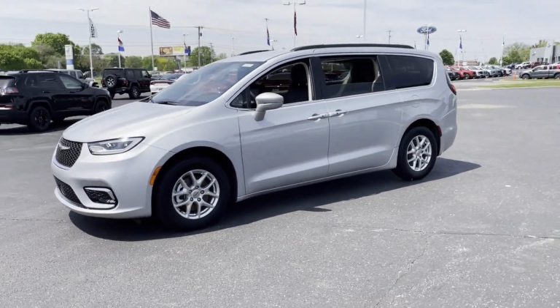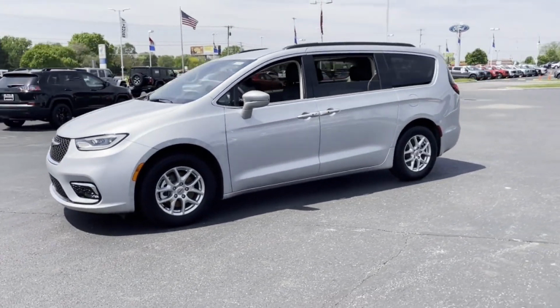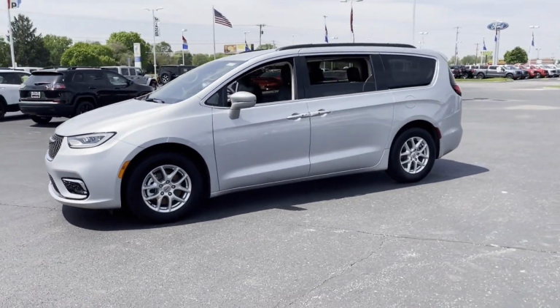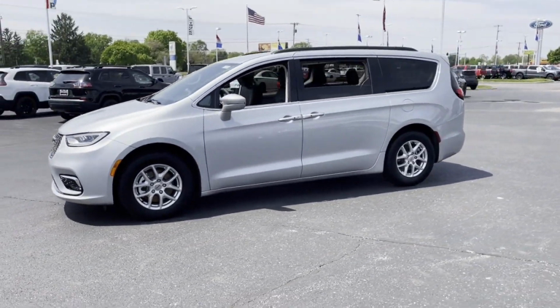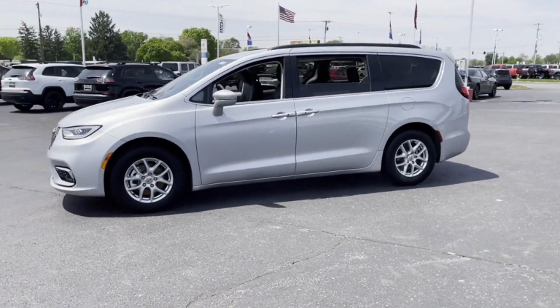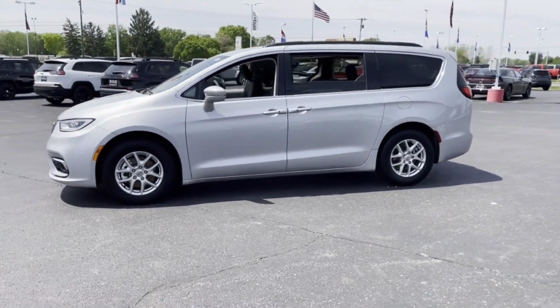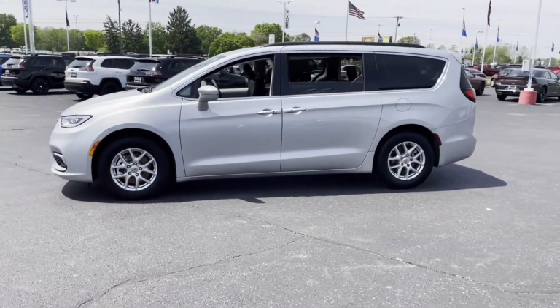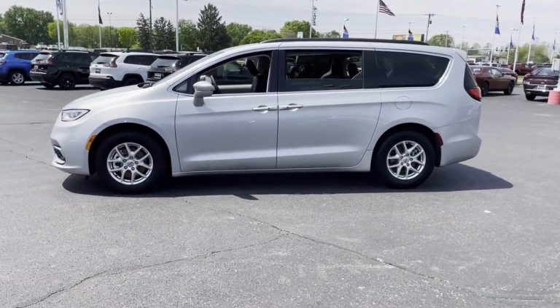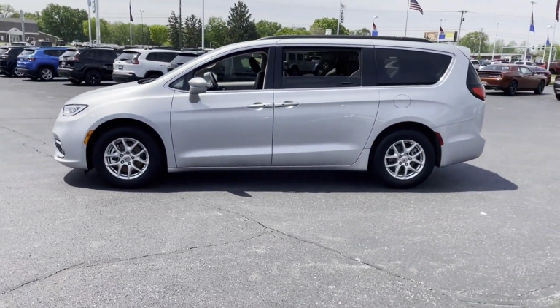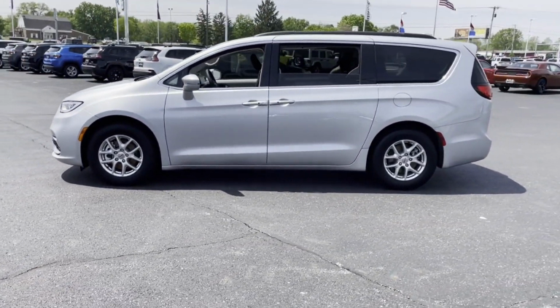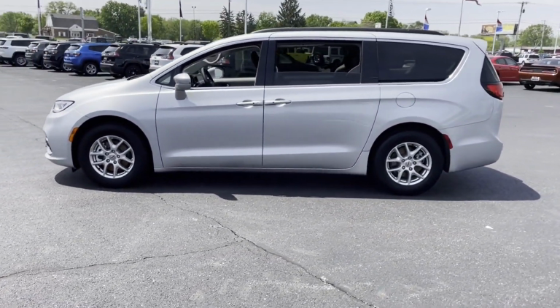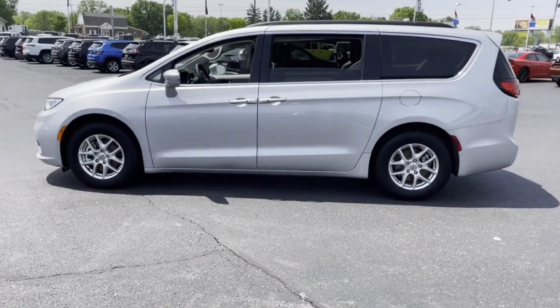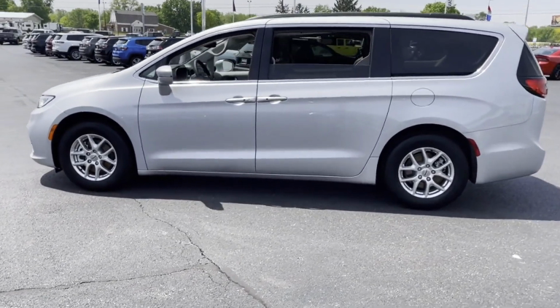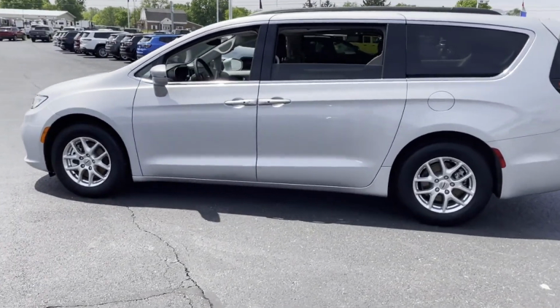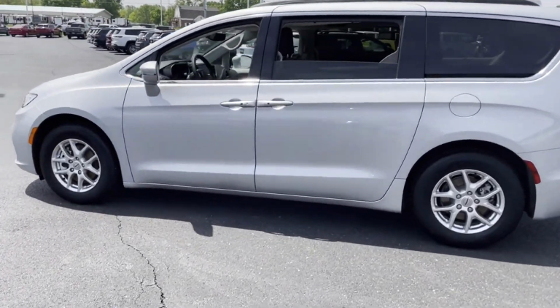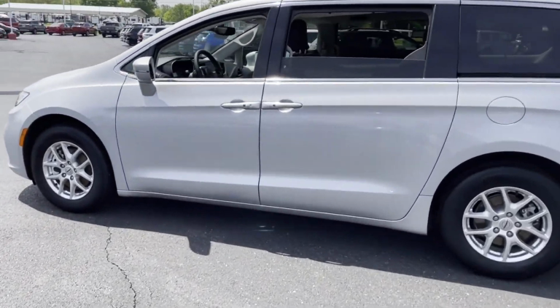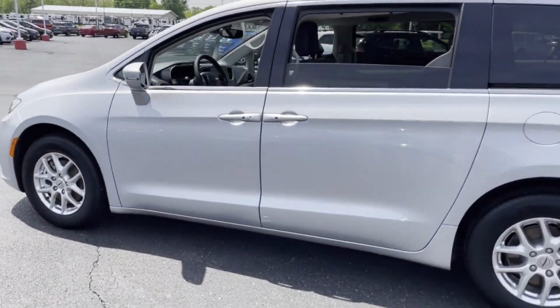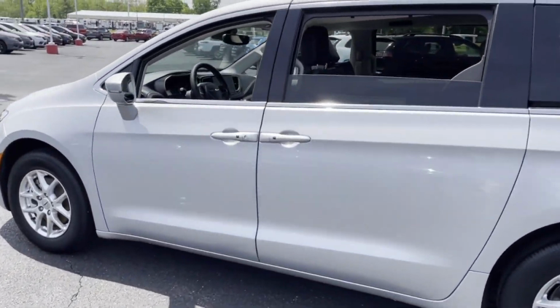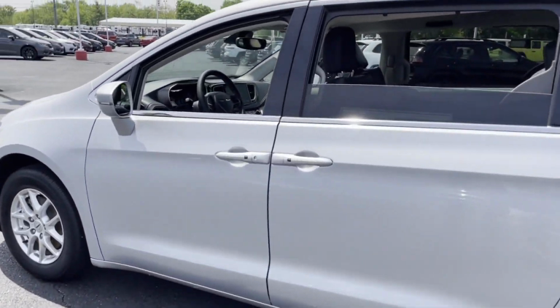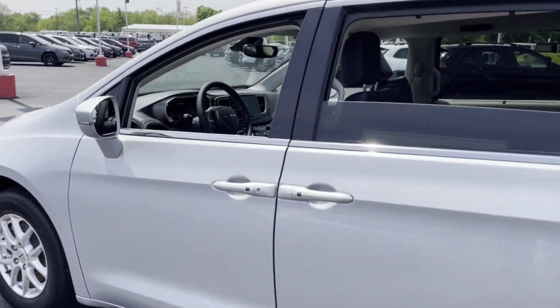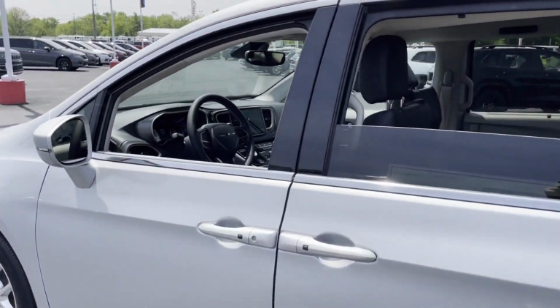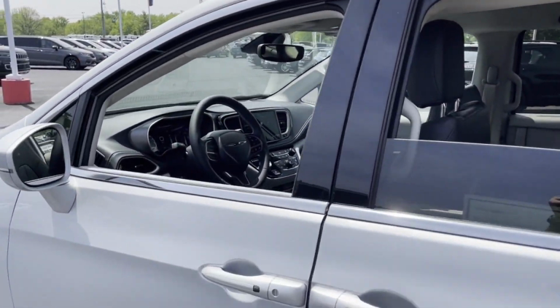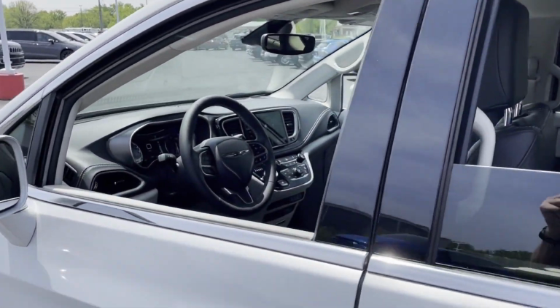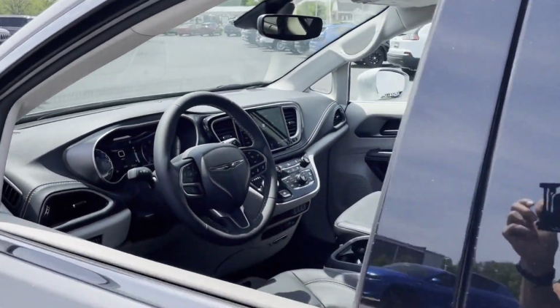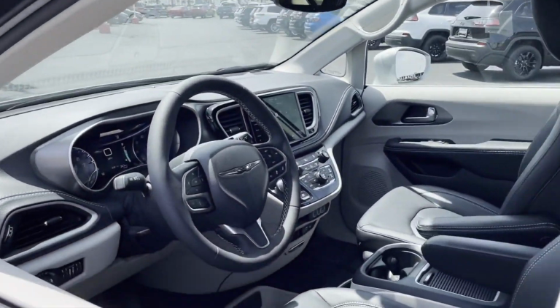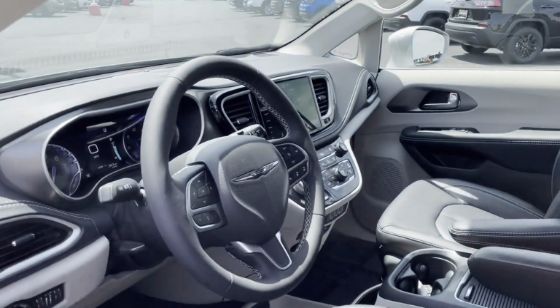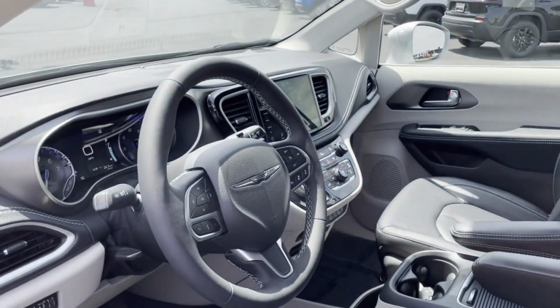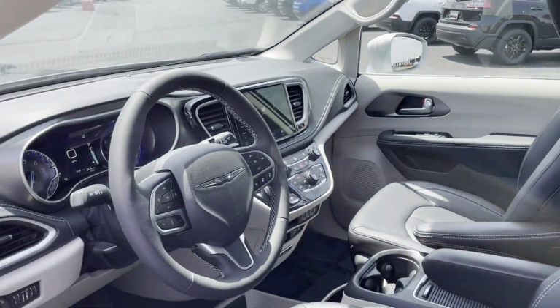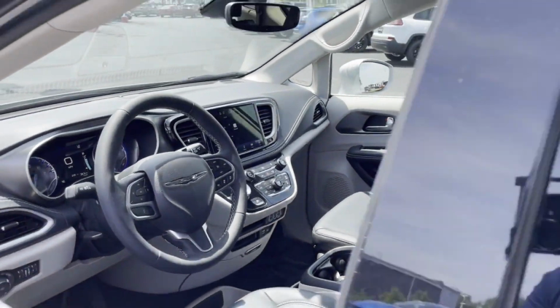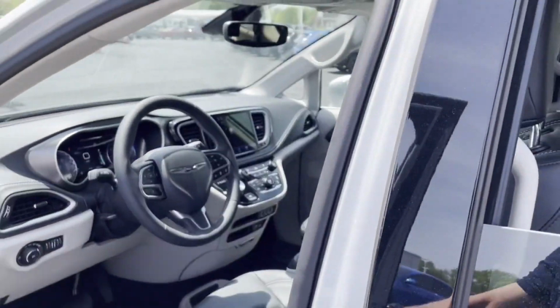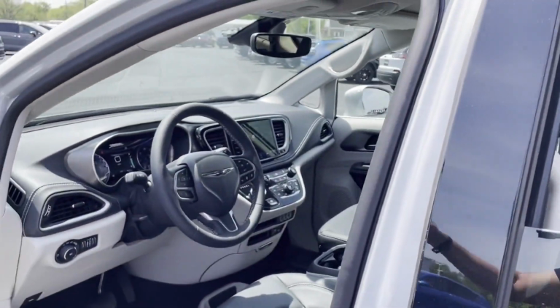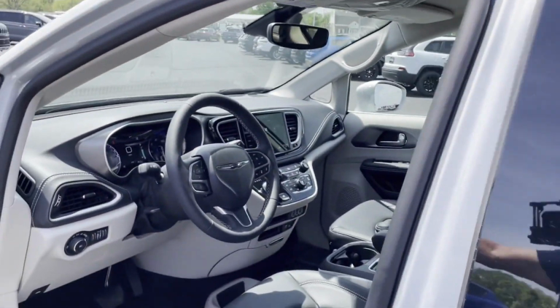Cross-traffic alert. Lane-keeping assist. Side-view mirrors with turn signals. Lane departure warning. Satellite radio. Multi-zone air conditioning. Blind spot monitor.